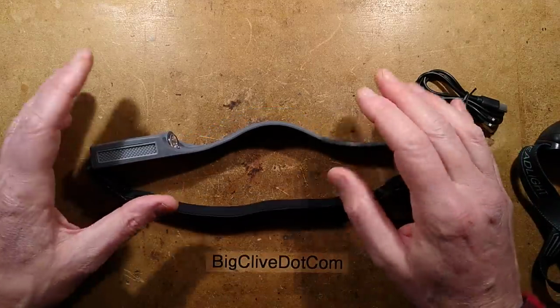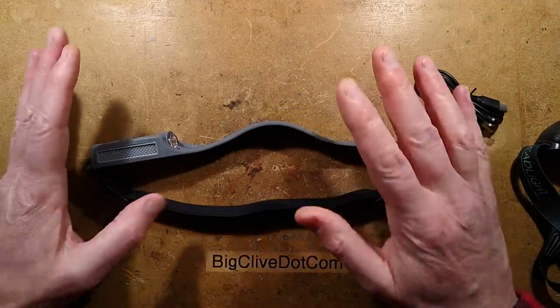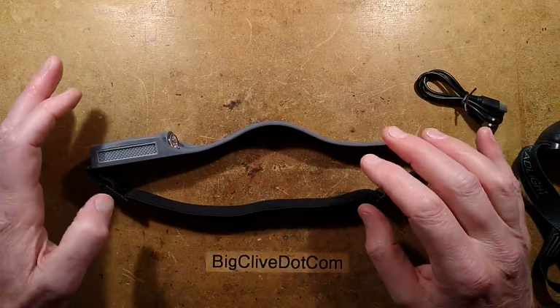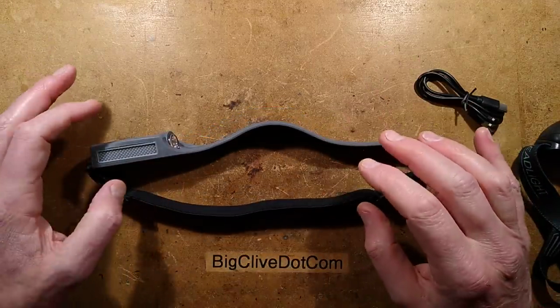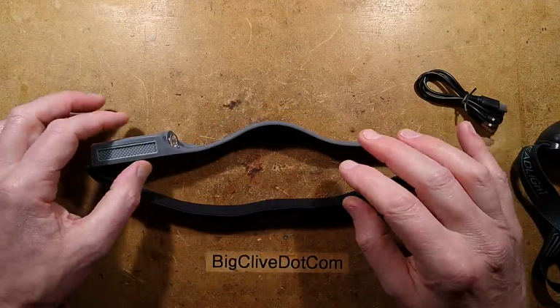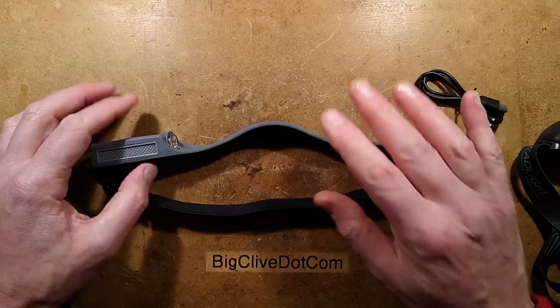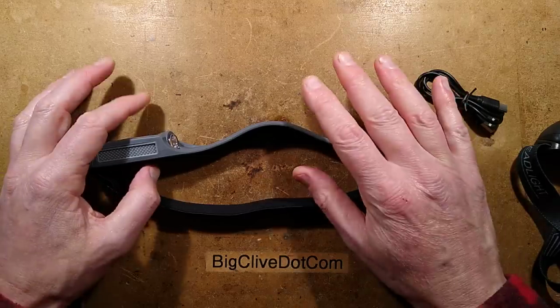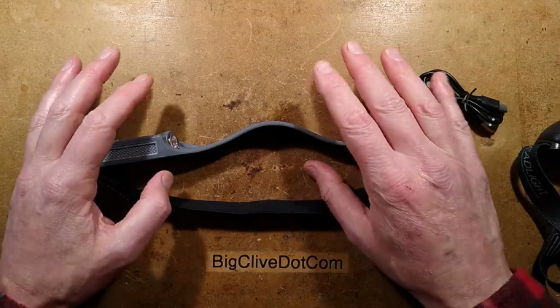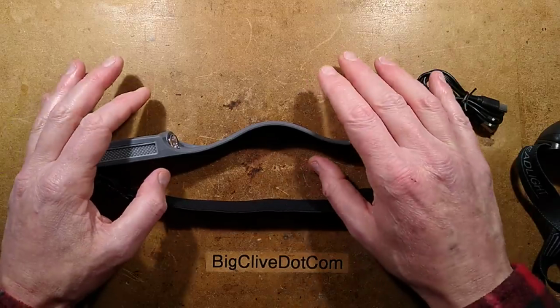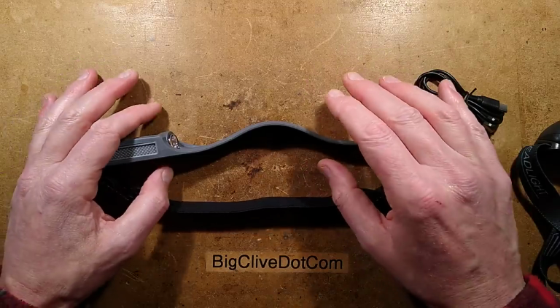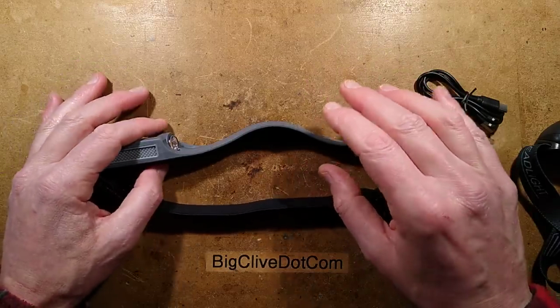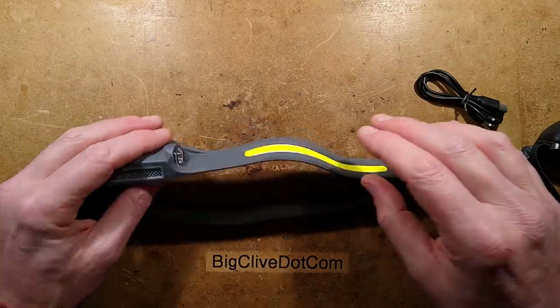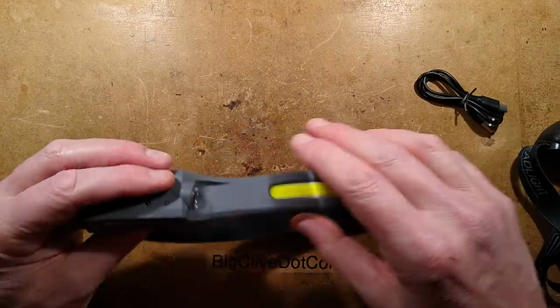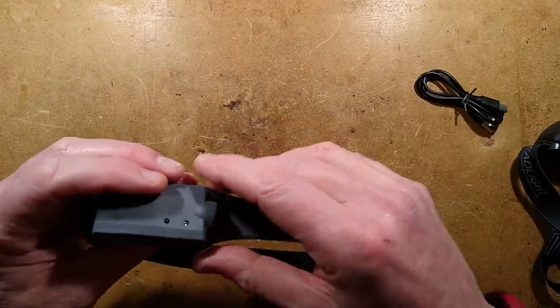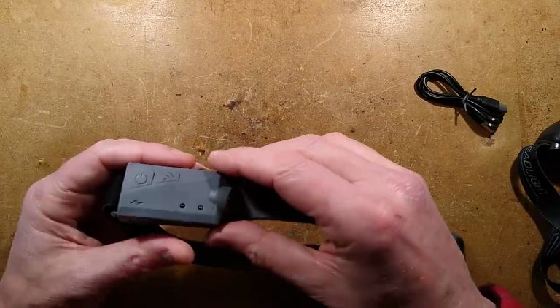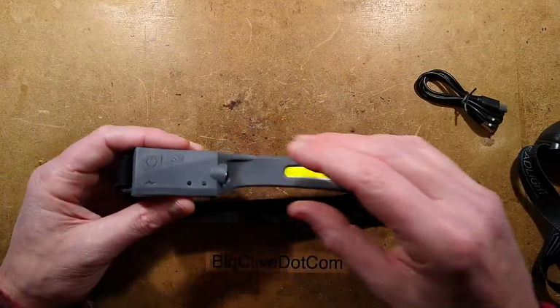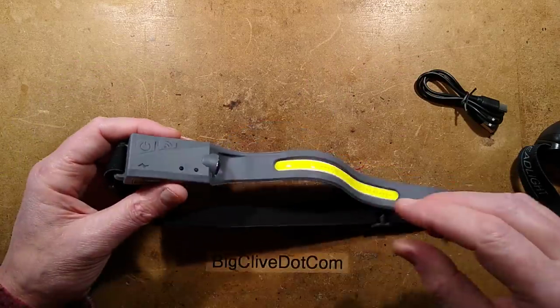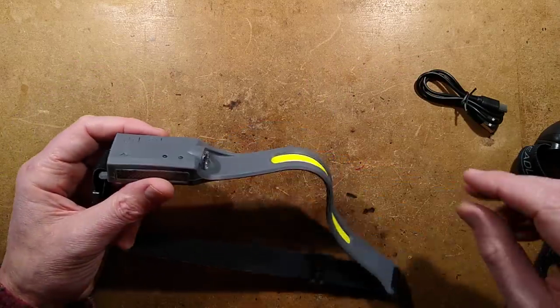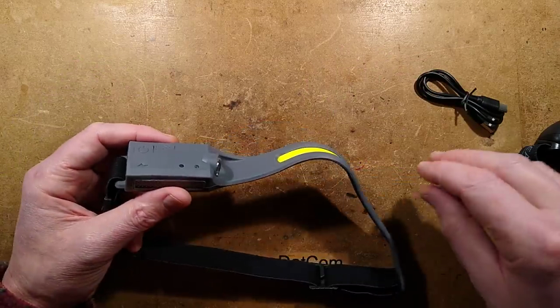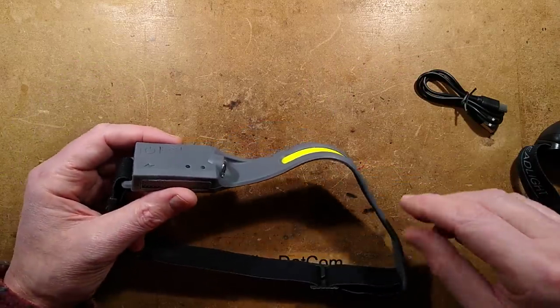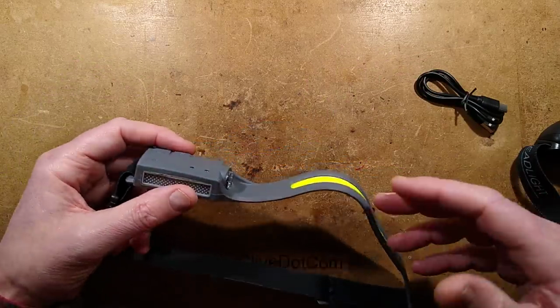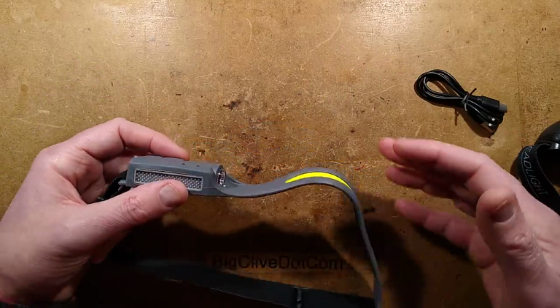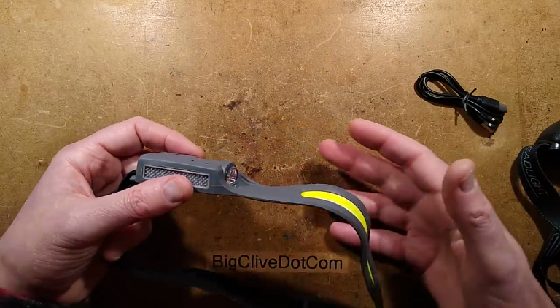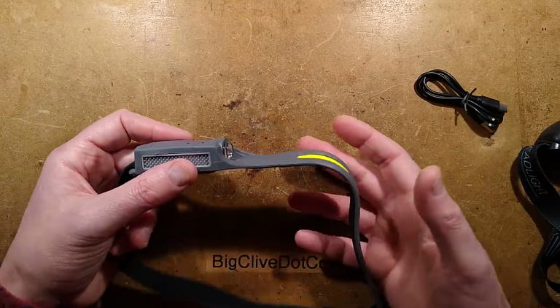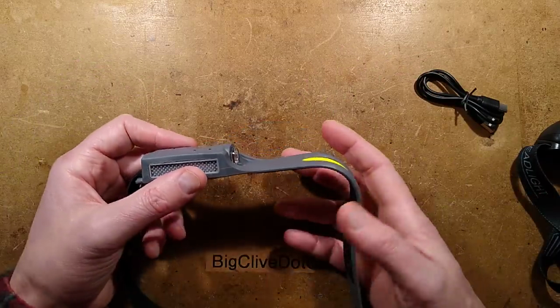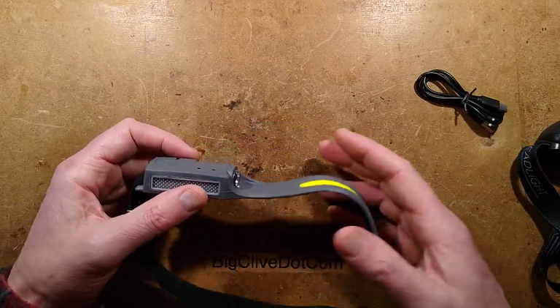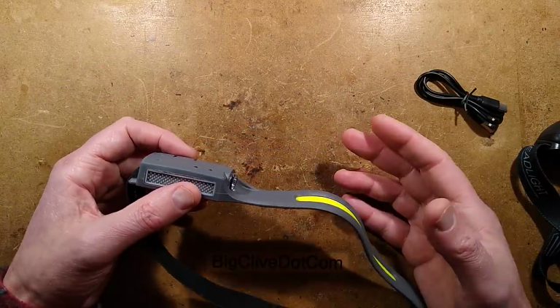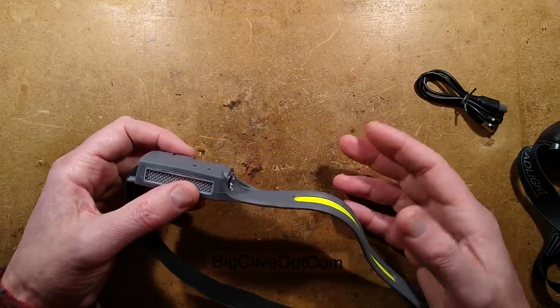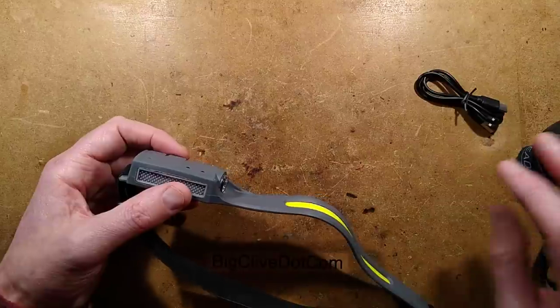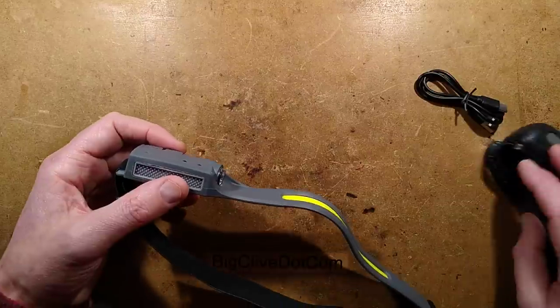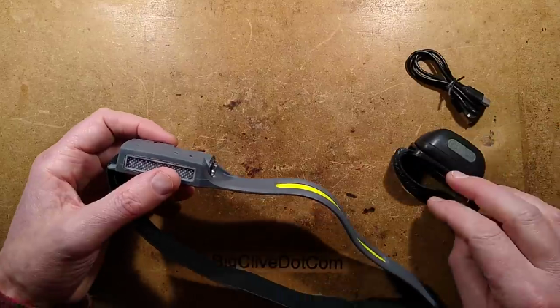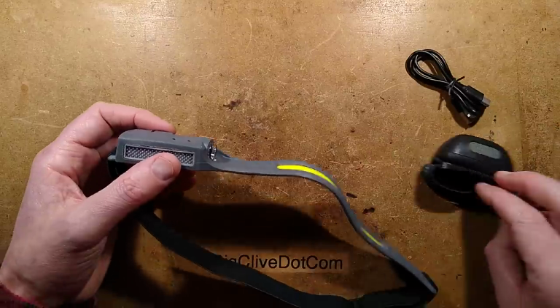So I'm going to show you what the light output looks like by putting this on right now, and we can actually compare it to the other light.